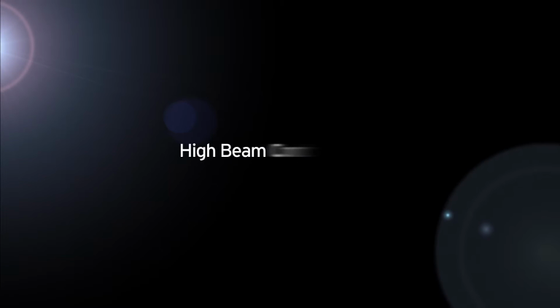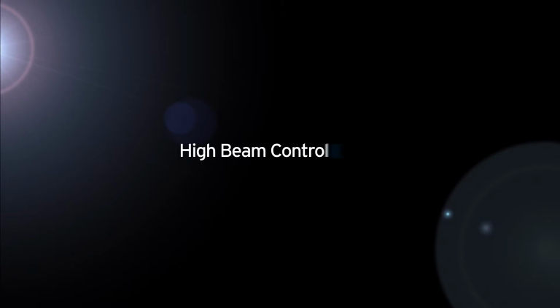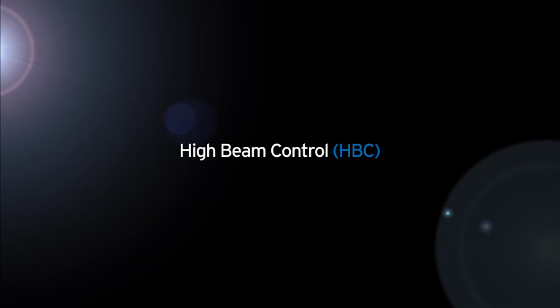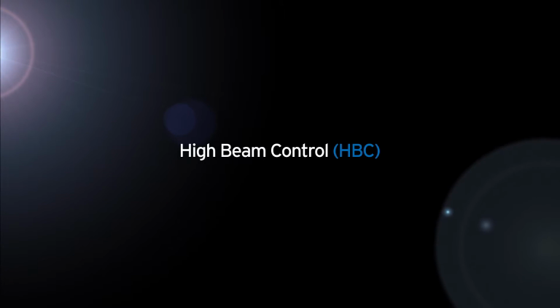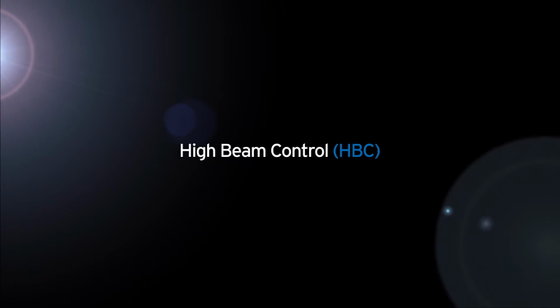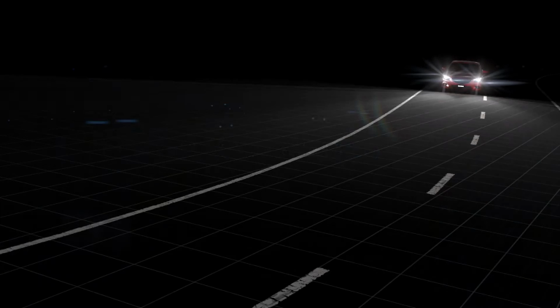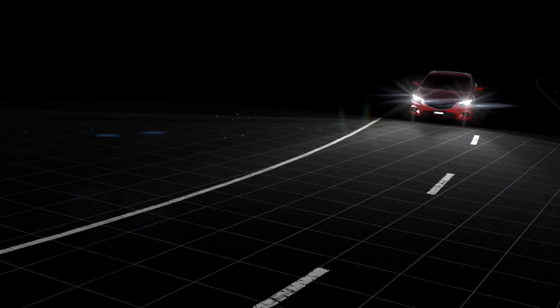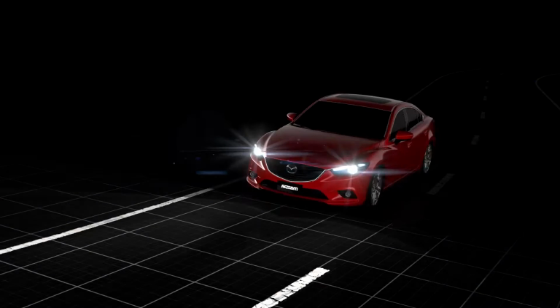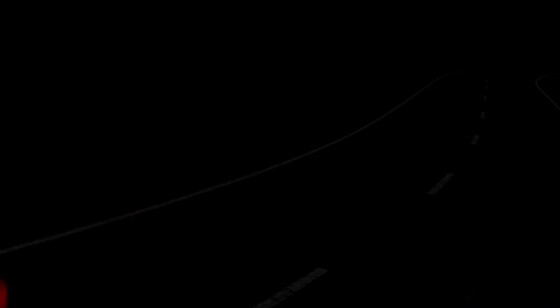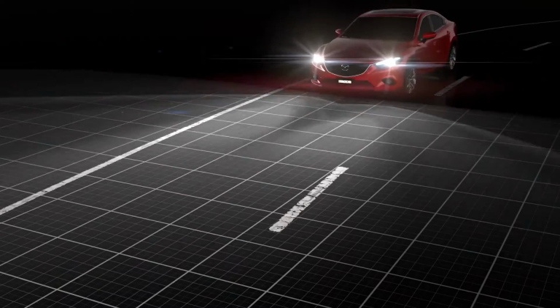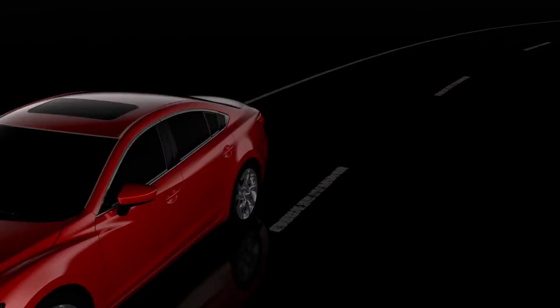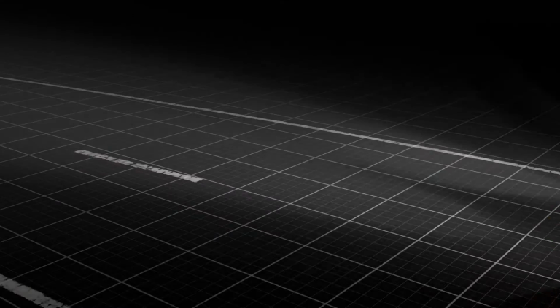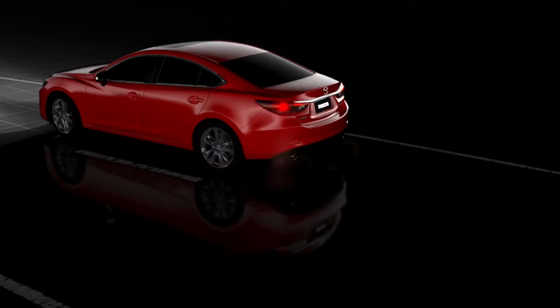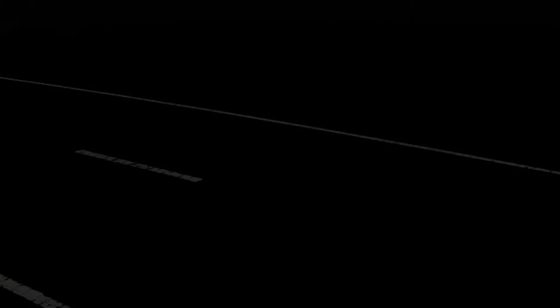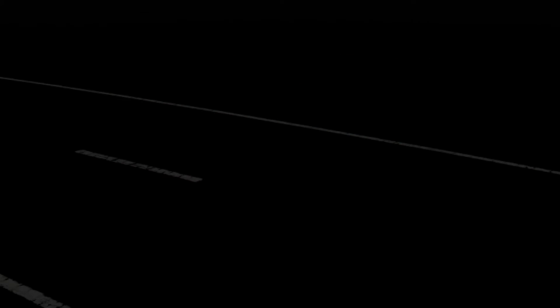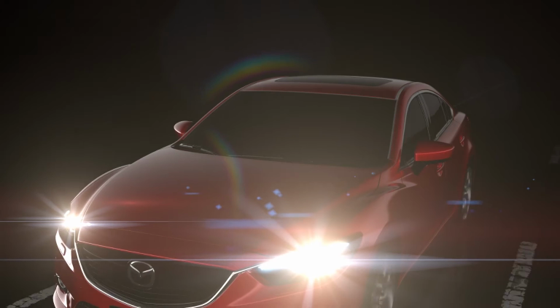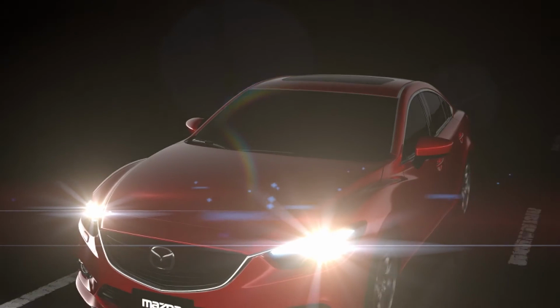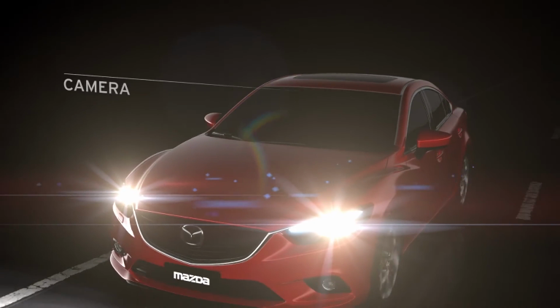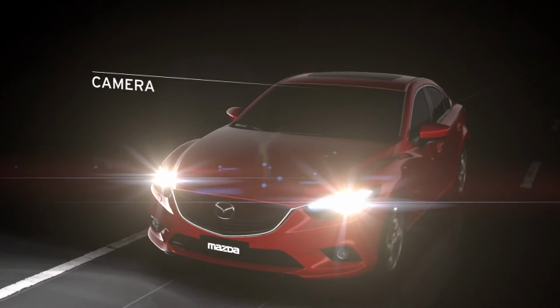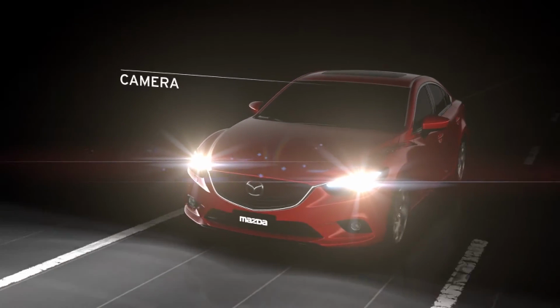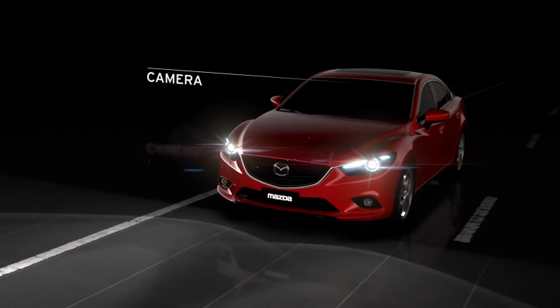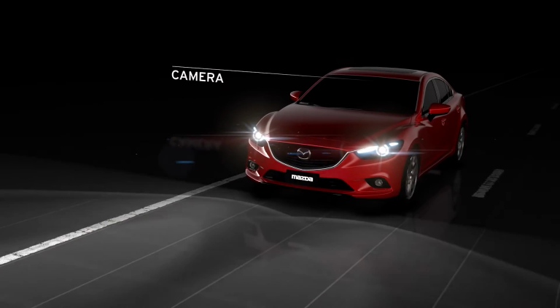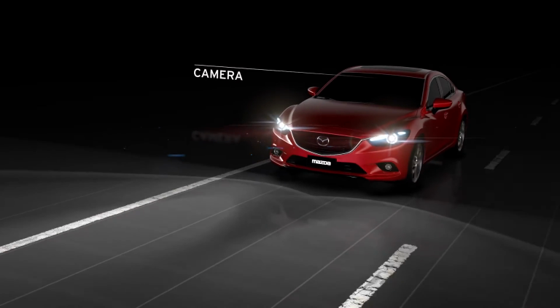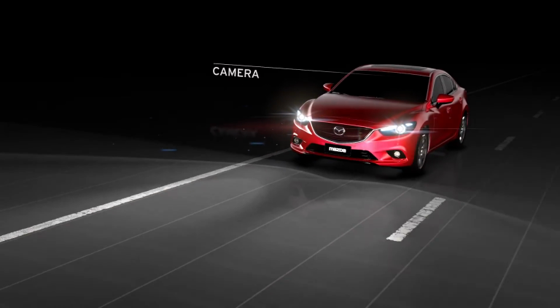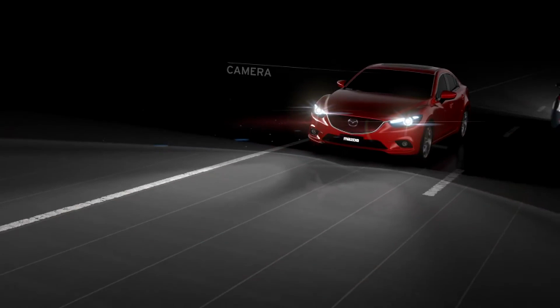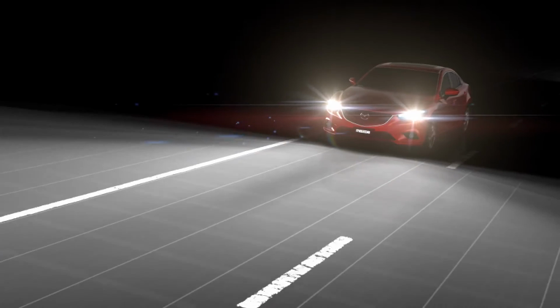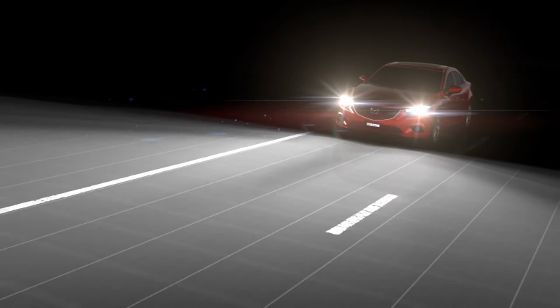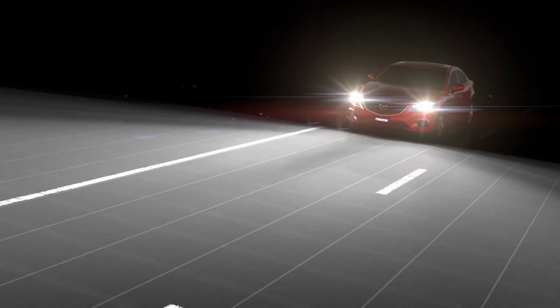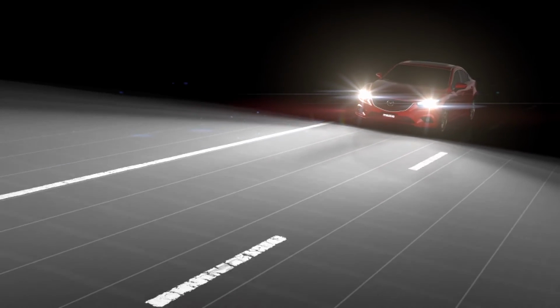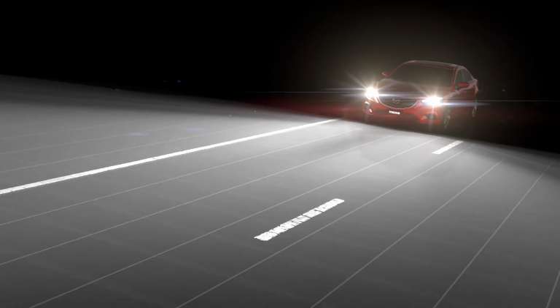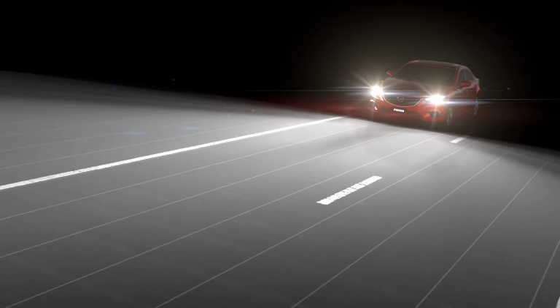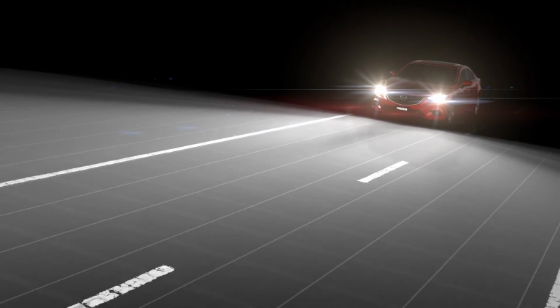Mazda's high beam control makes night driving easier by automatically dipping headlights when needed. Using a windscreen mounted camera, the system will detect vehicles ahead and automatically switch between high and low beam in different scenarios.